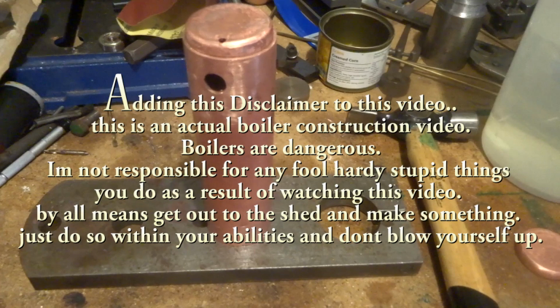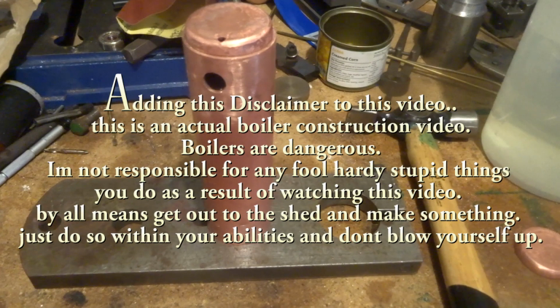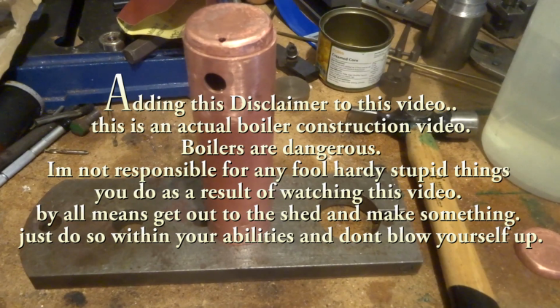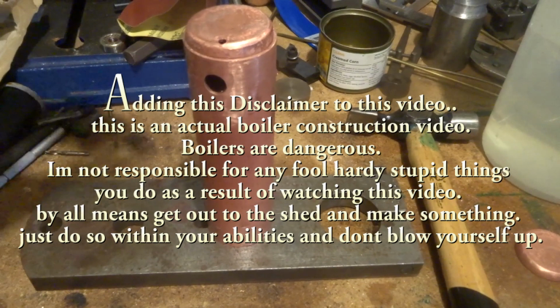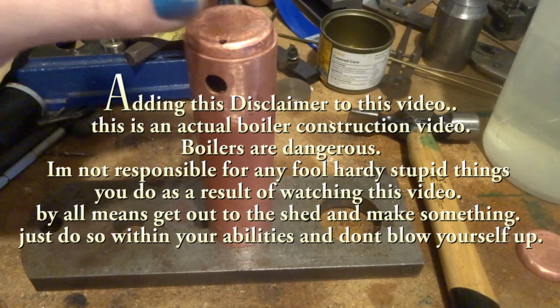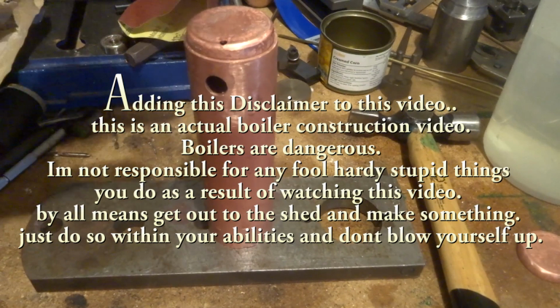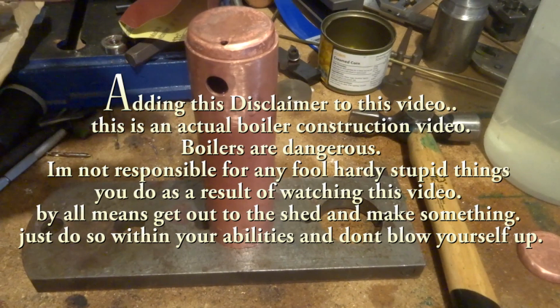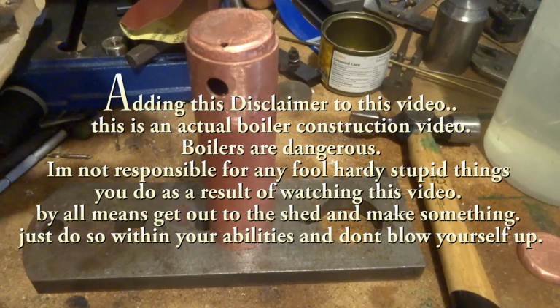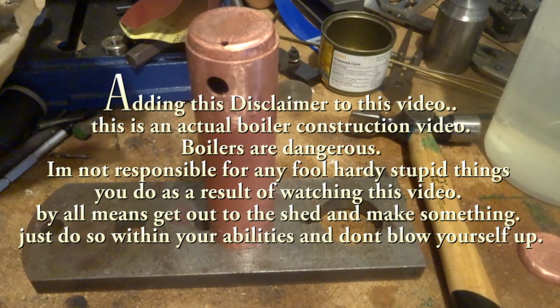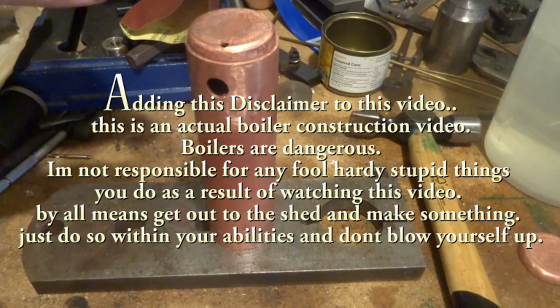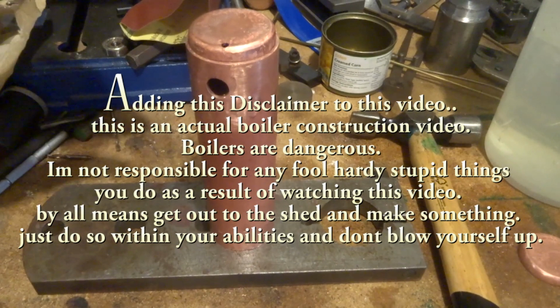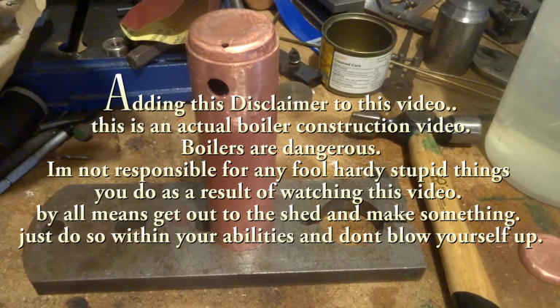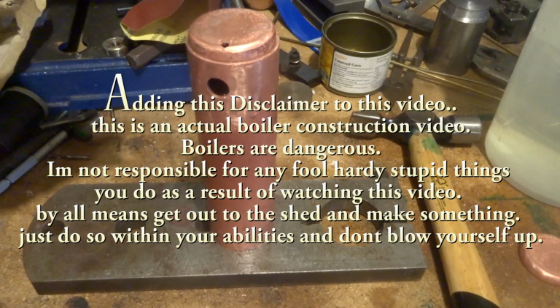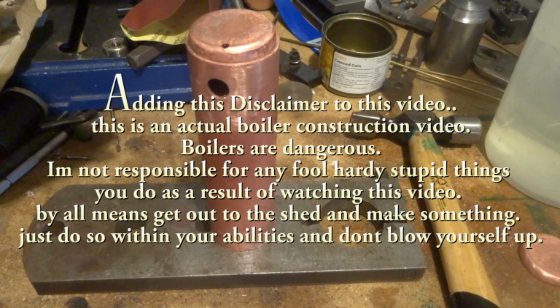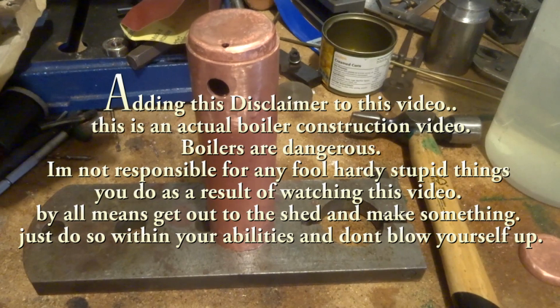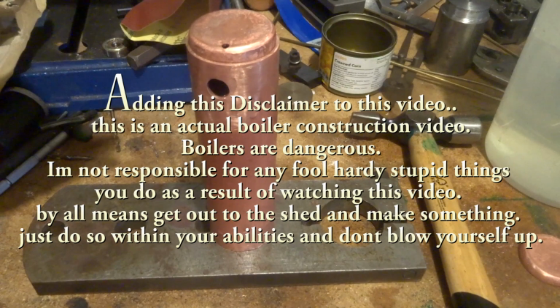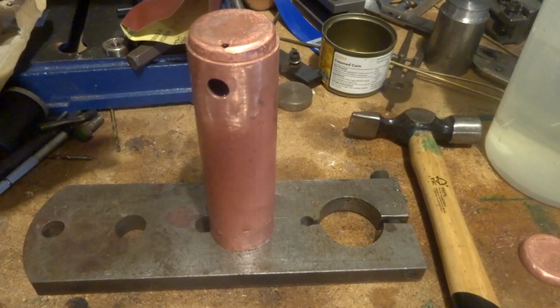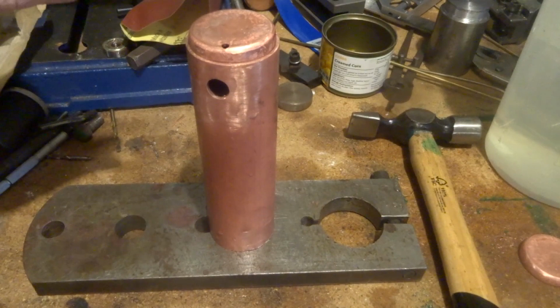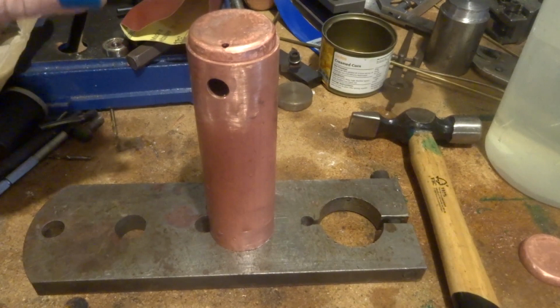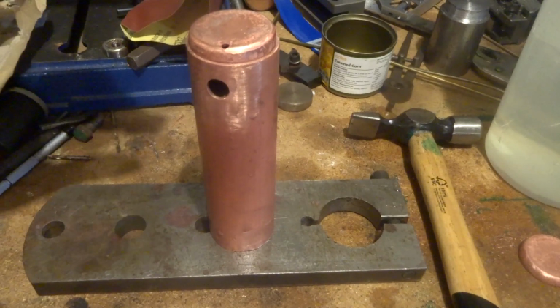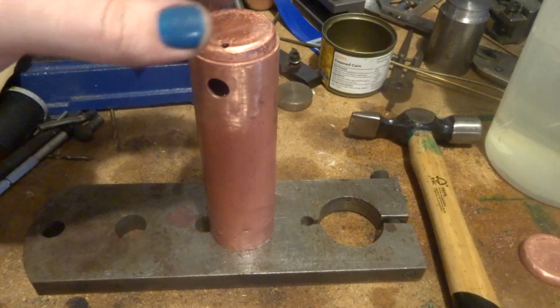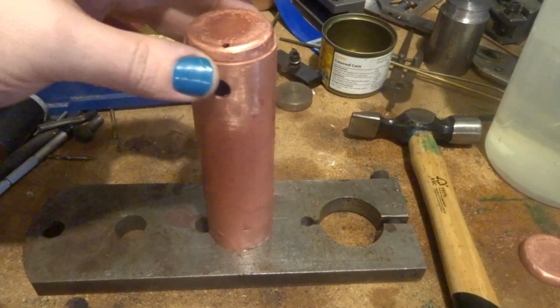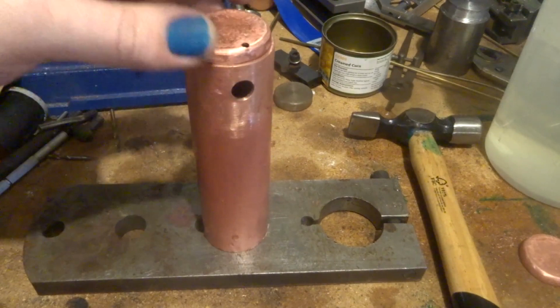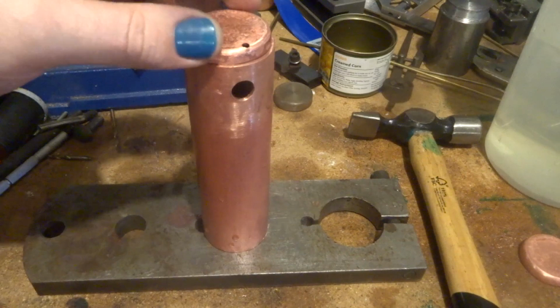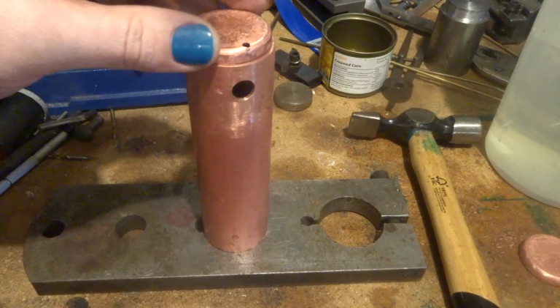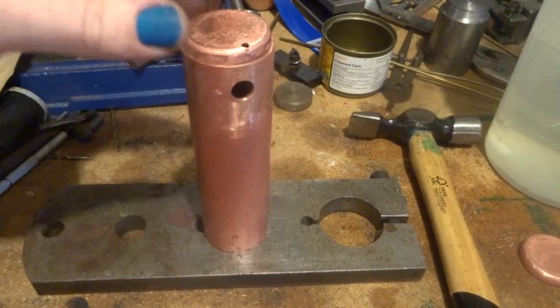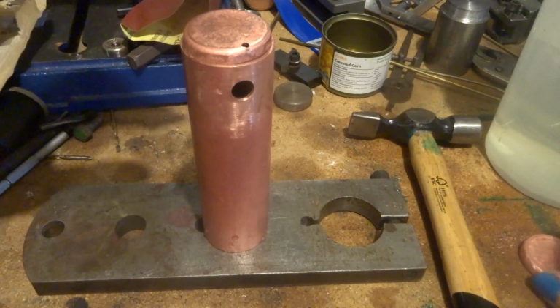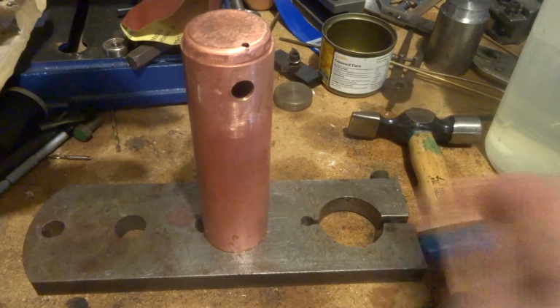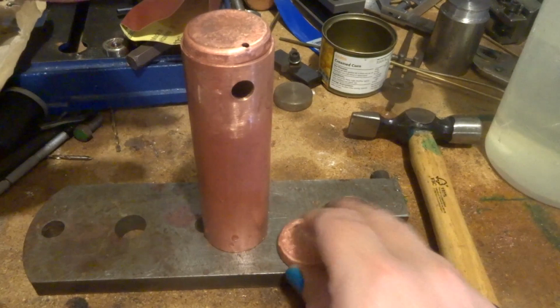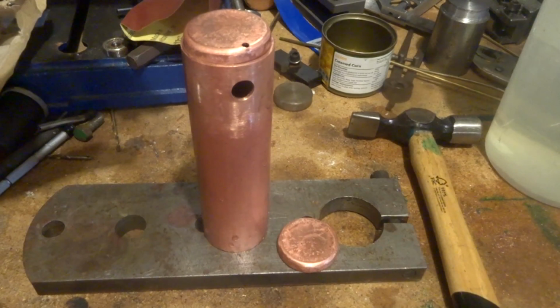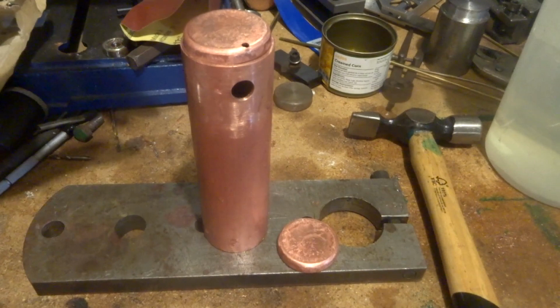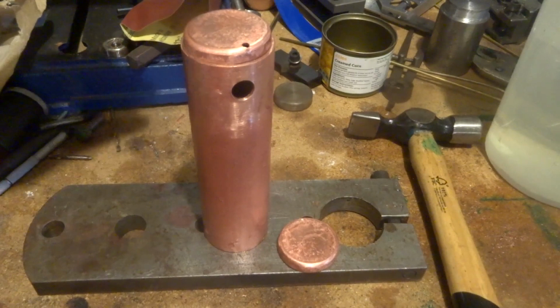Hi guys, Emma again. Welcome back to this little steam engine build — it's part nine. In the last one we made up all these boiler parts which have all been nicely pickled and are ready to go back together.